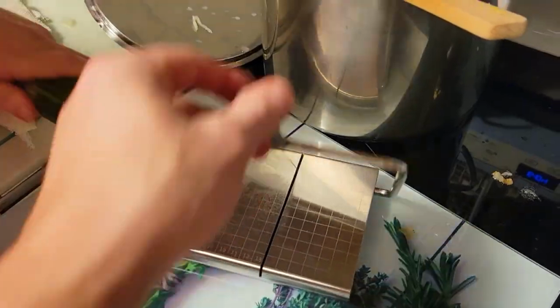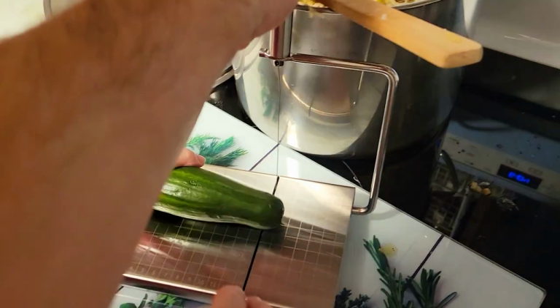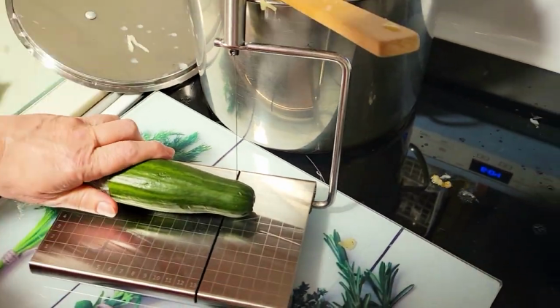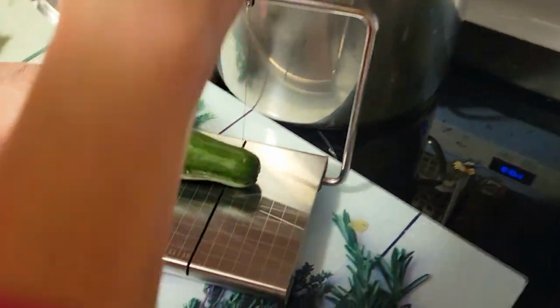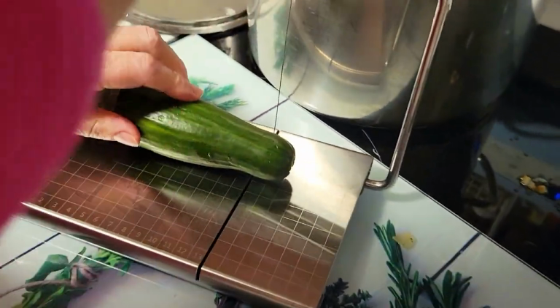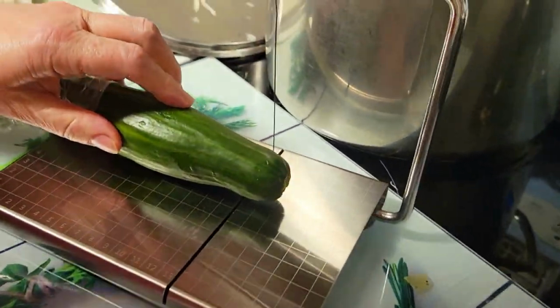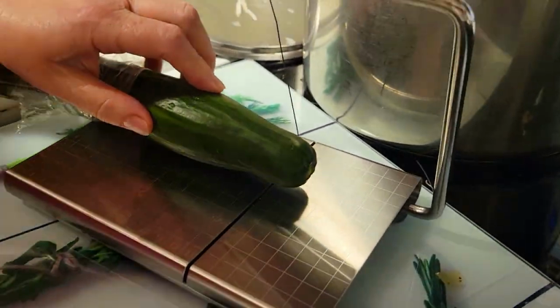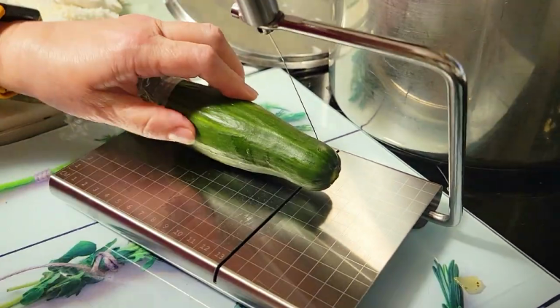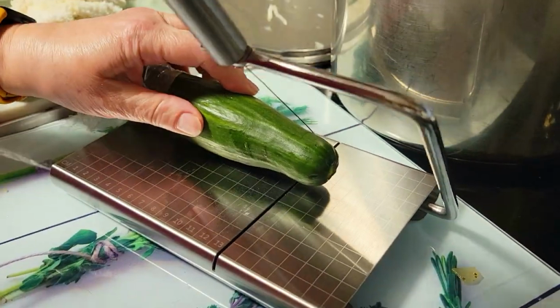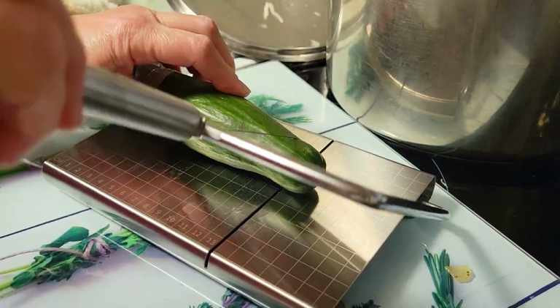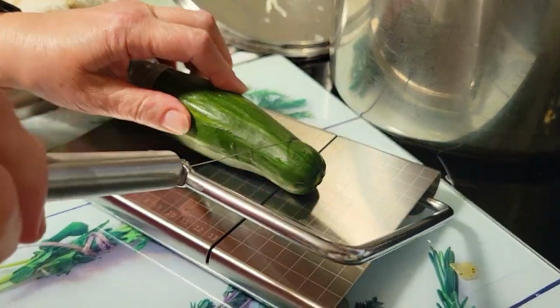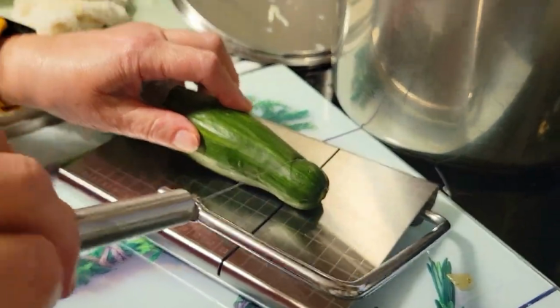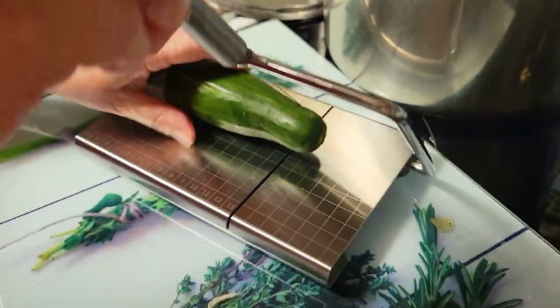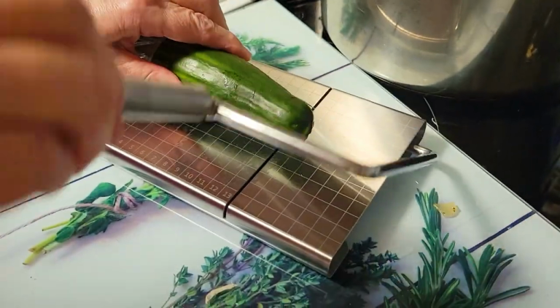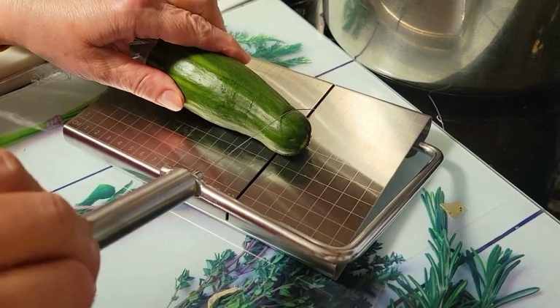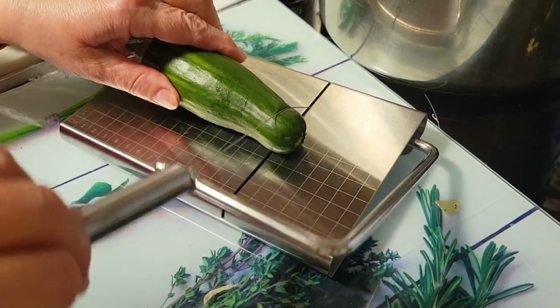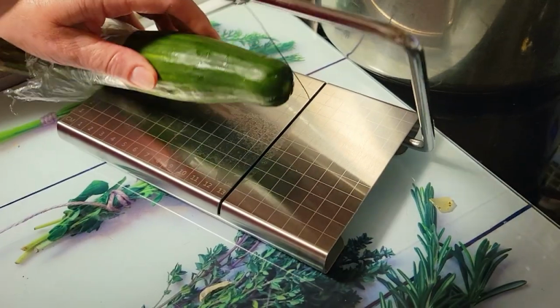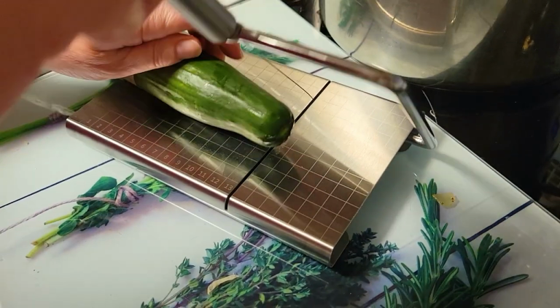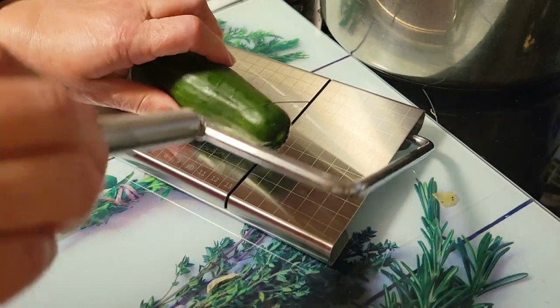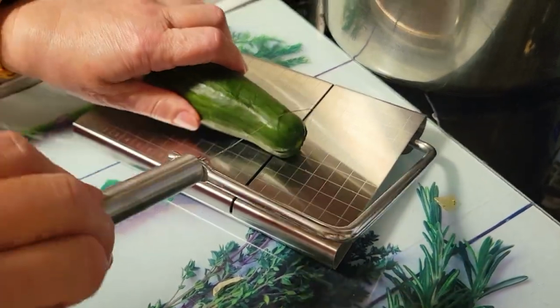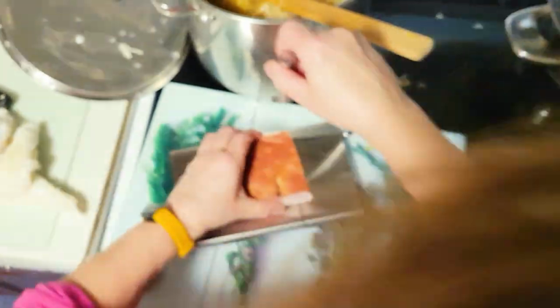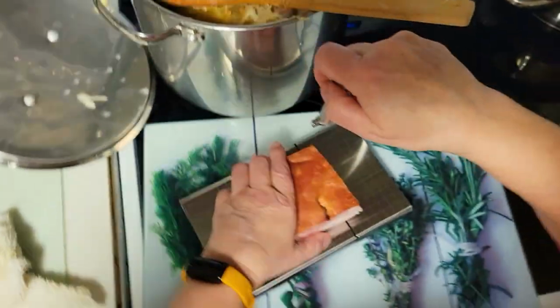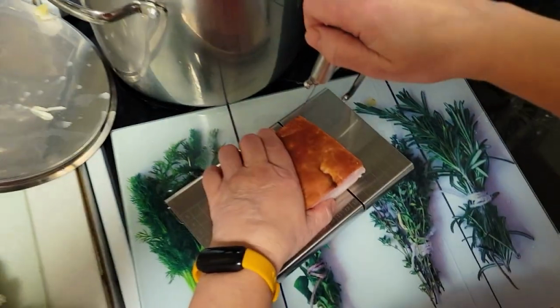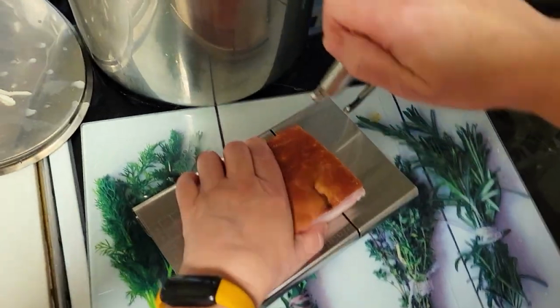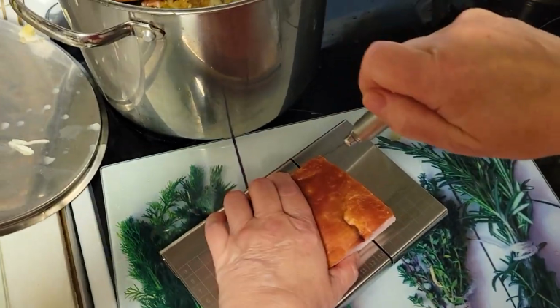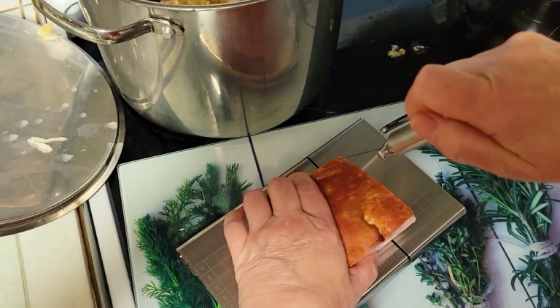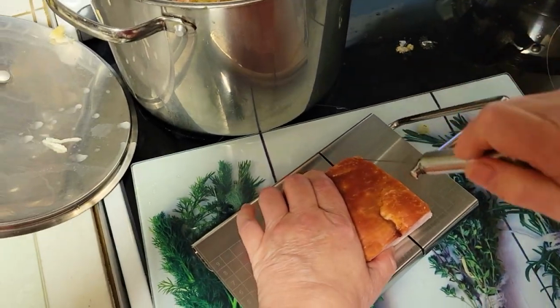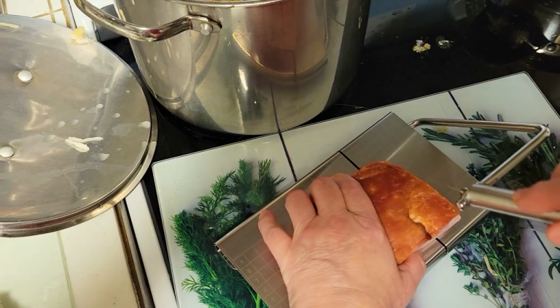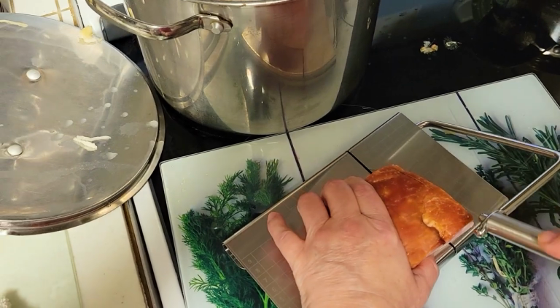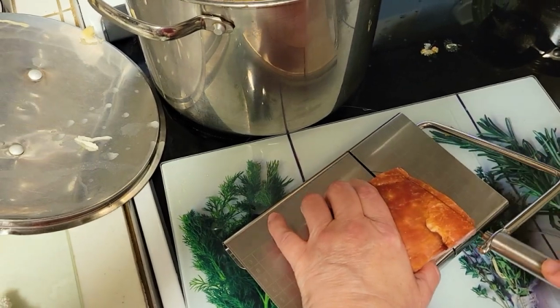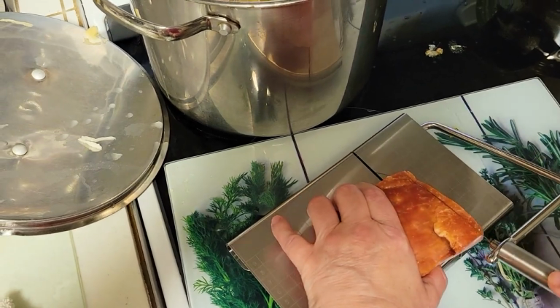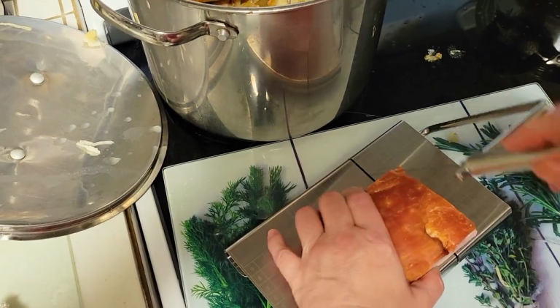Now let's try something harder. We're going to attempt to cut a cucumber with this cheese slicer — unfortunately it failed because the wire does not have any sharpness to it. The final test is some meat, and again, this failed.